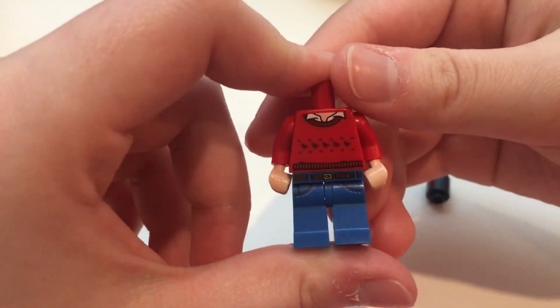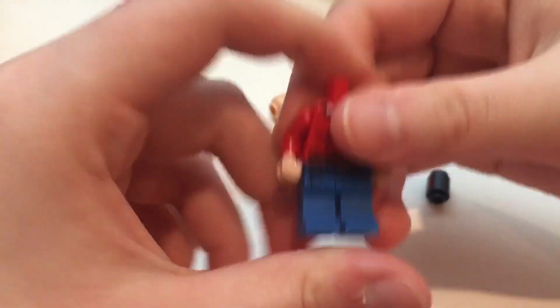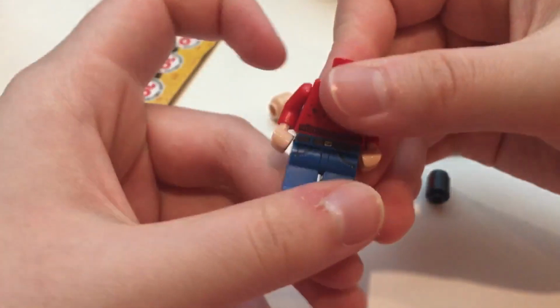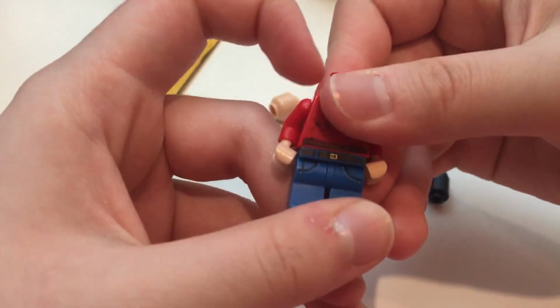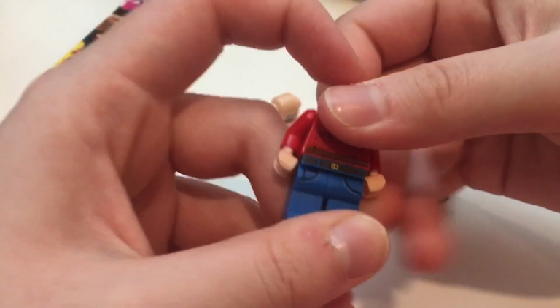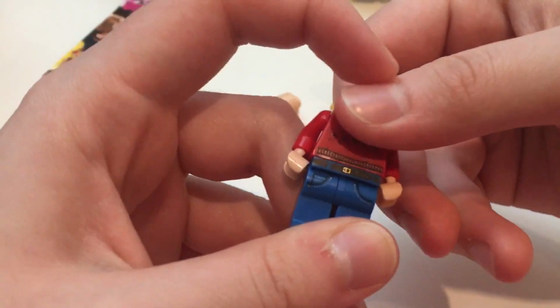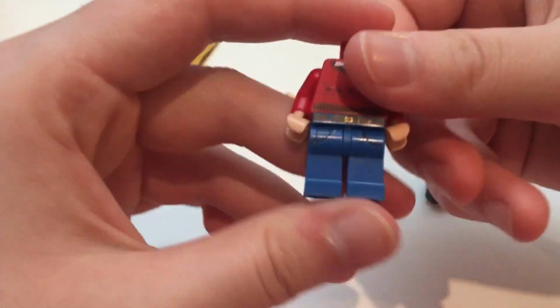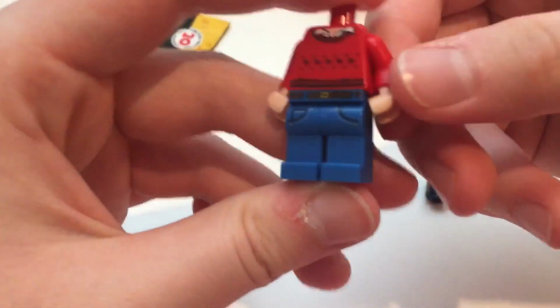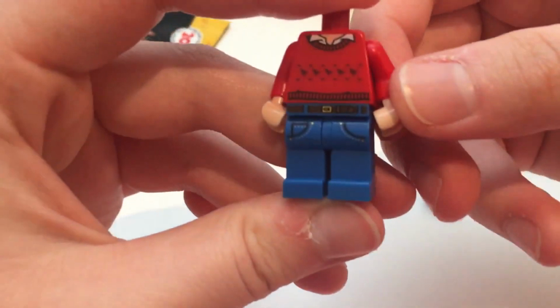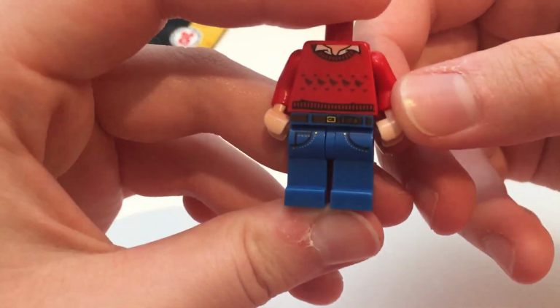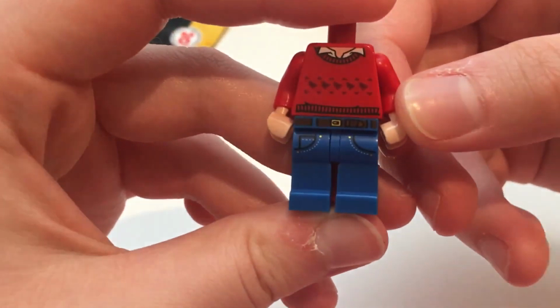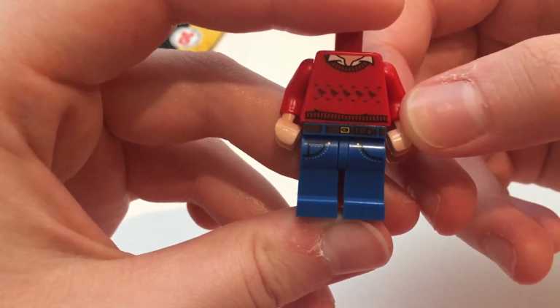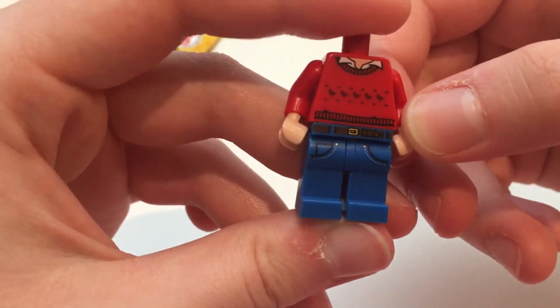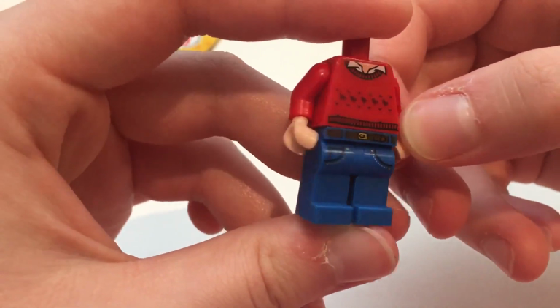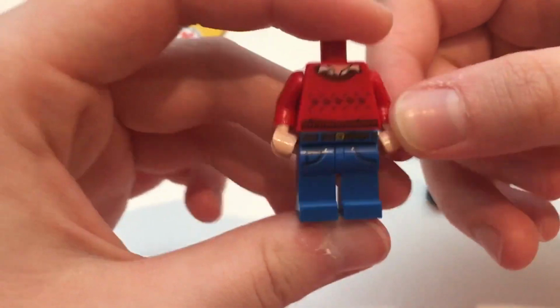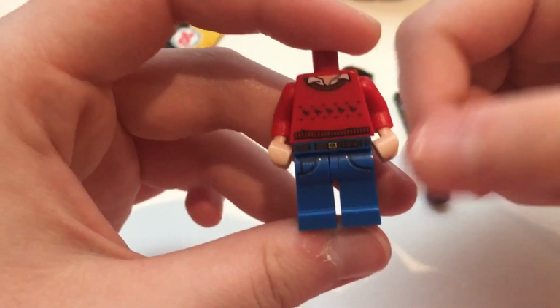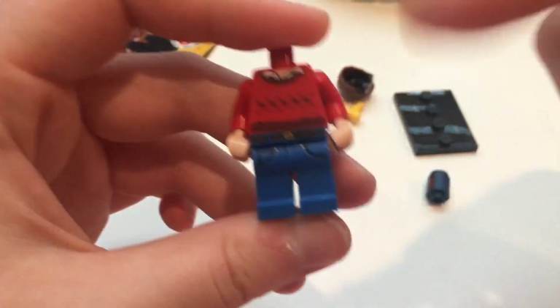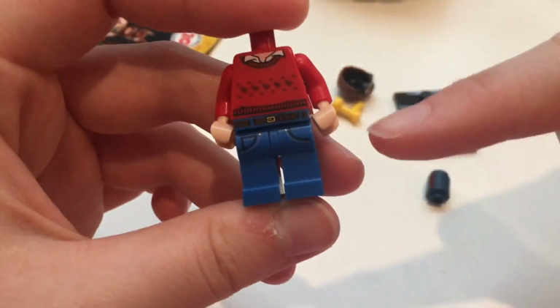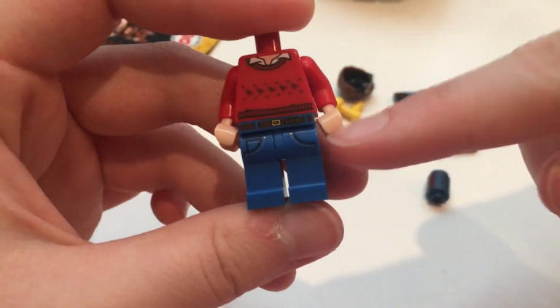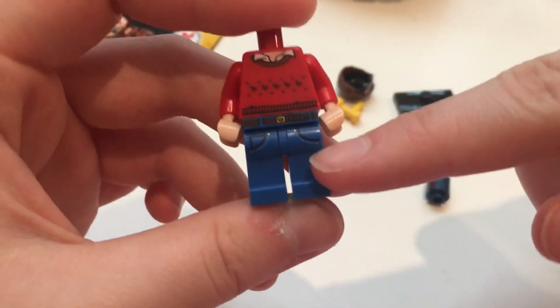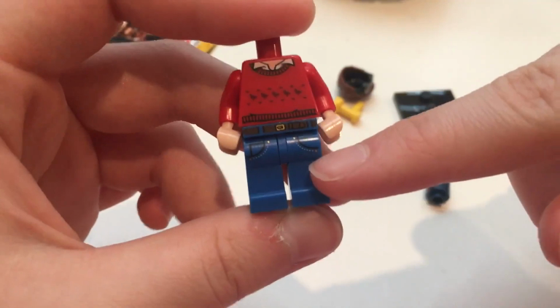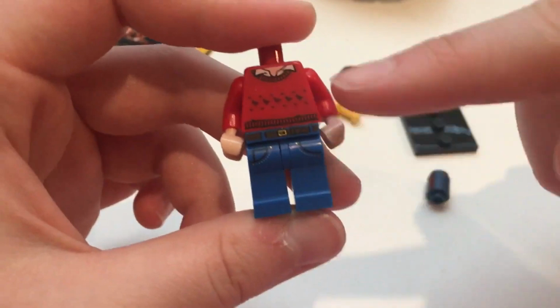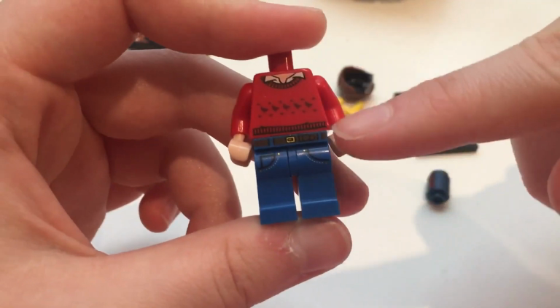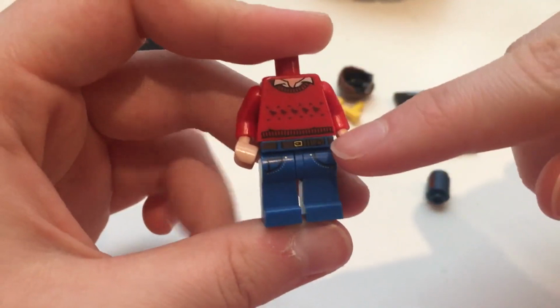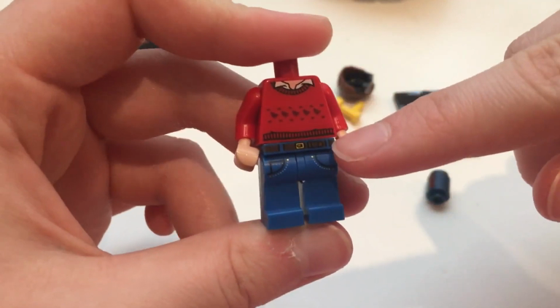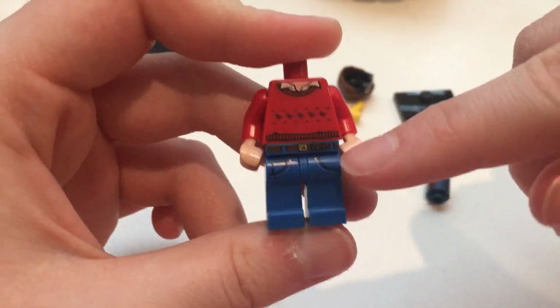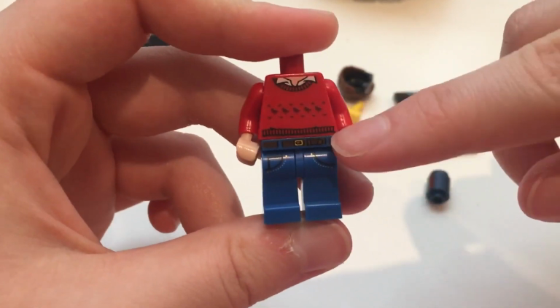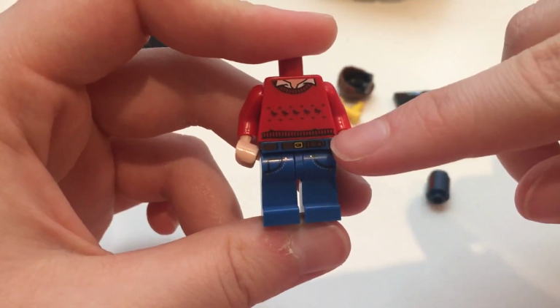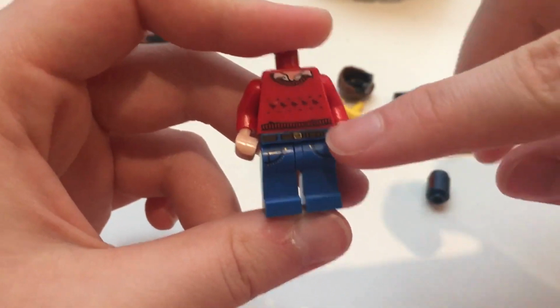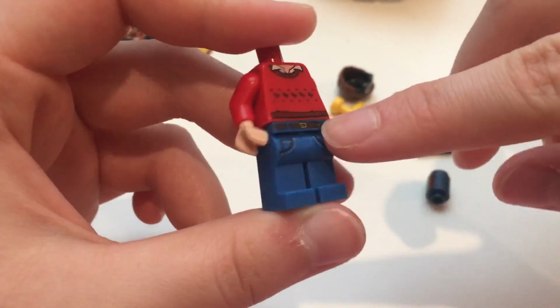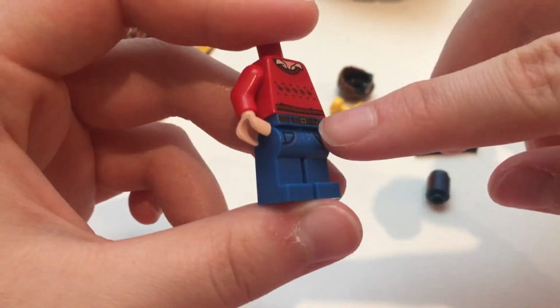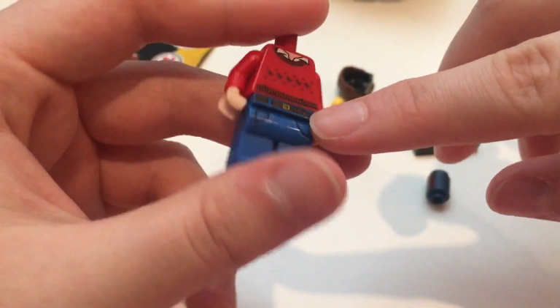And then his jeans are kind of a typical jean print, although I haven't seen them in this color, so that is nice, and definitely a nice touch with the belt on the waist print.